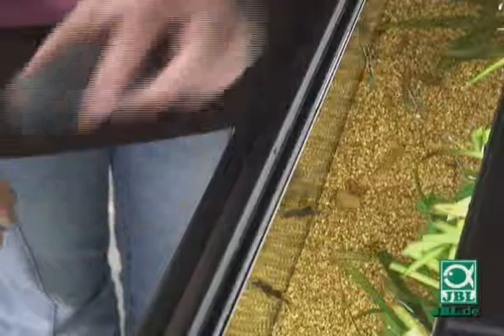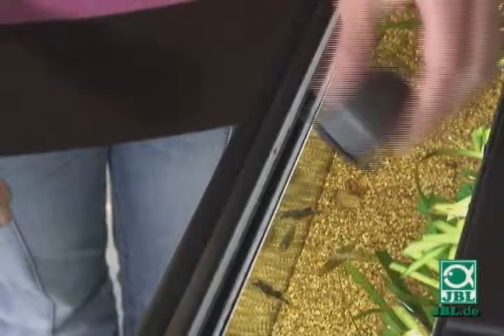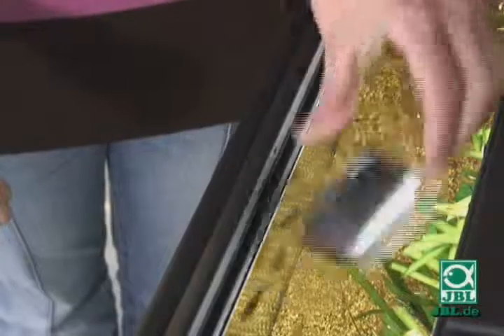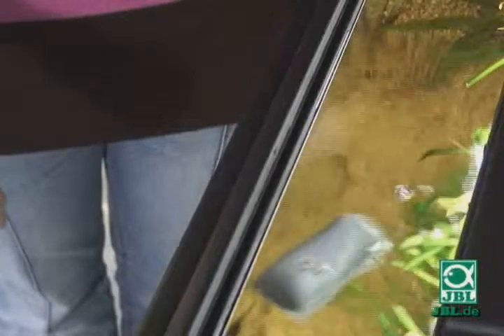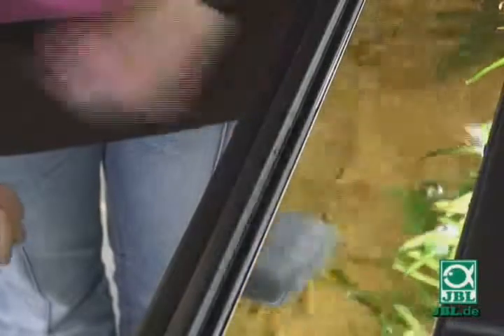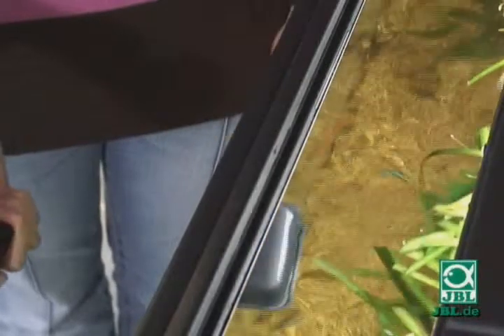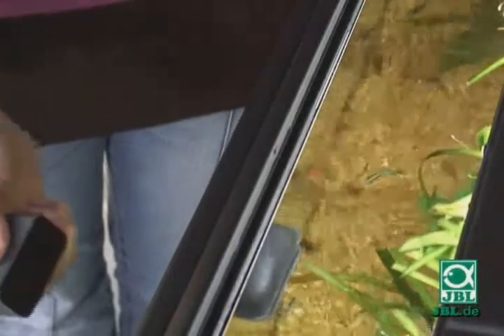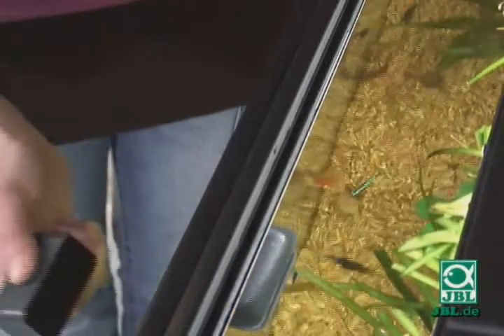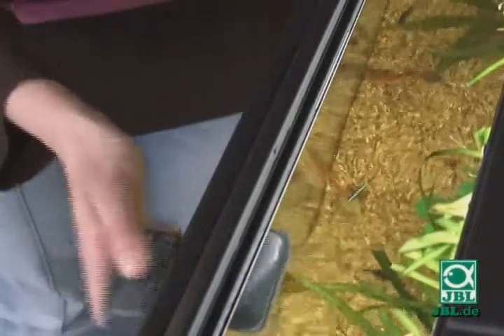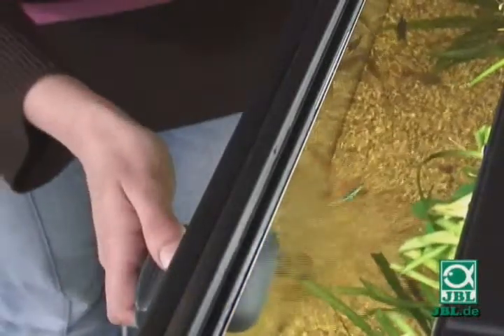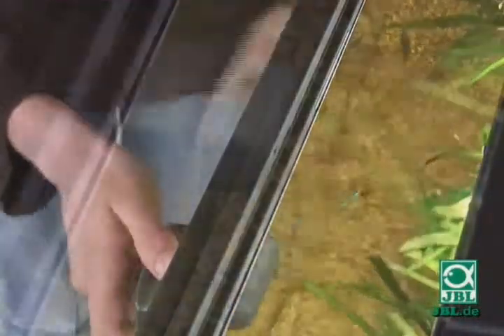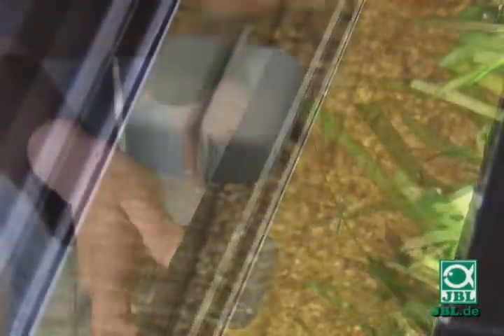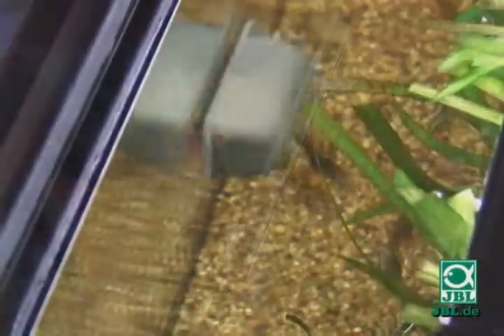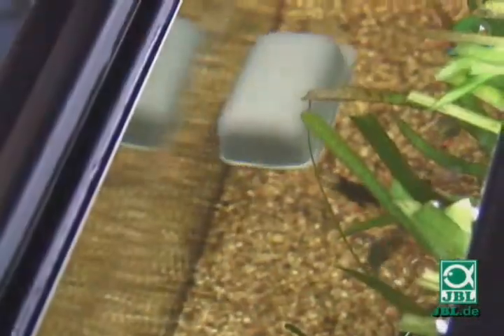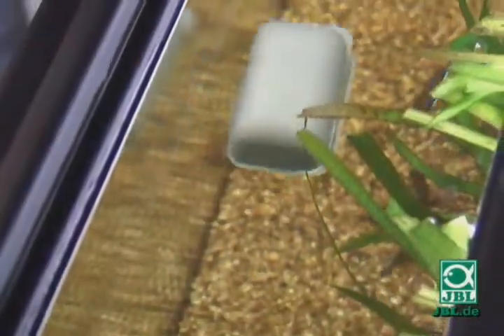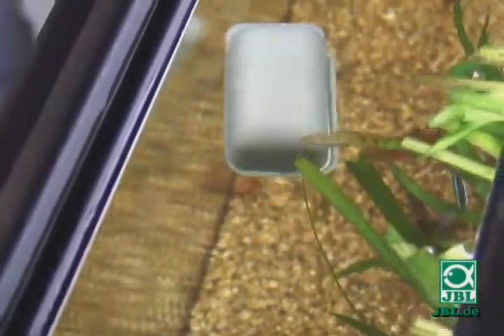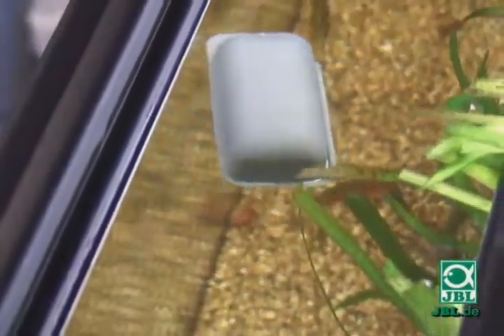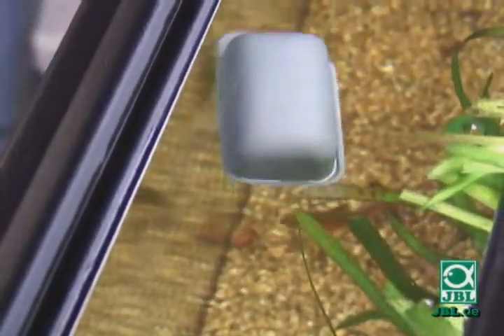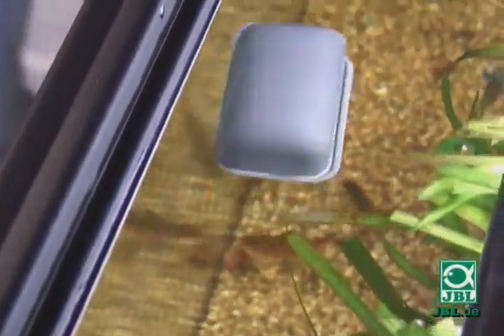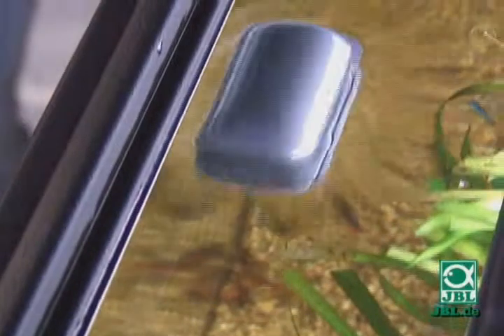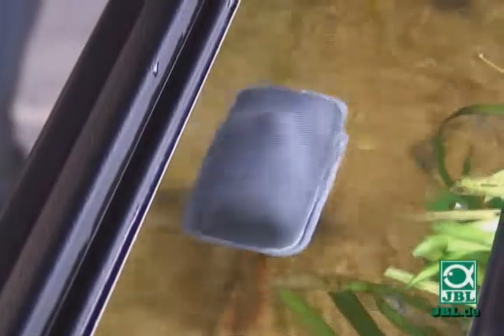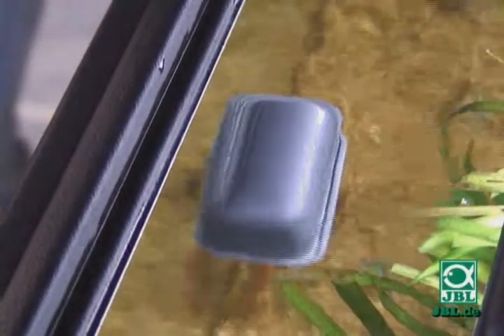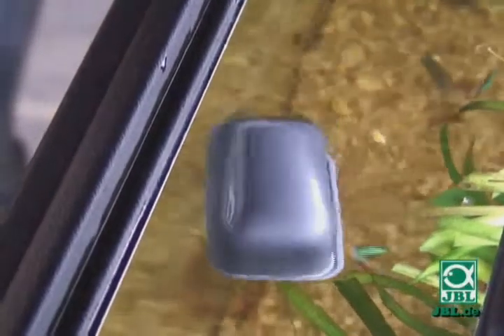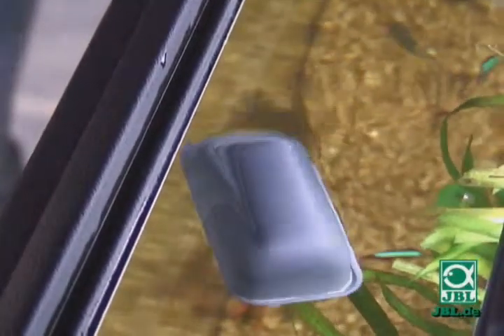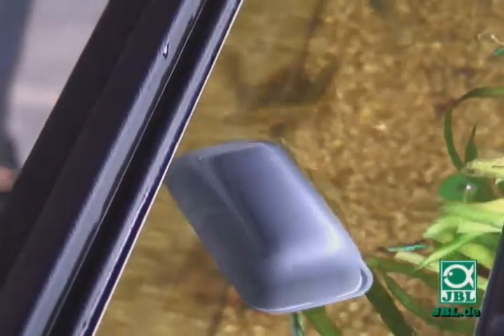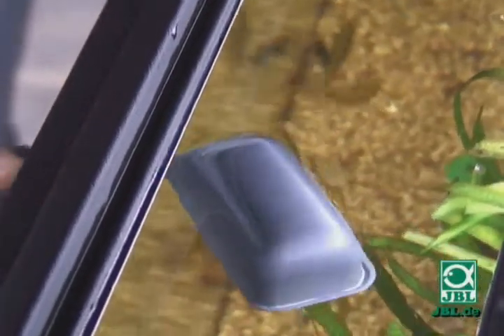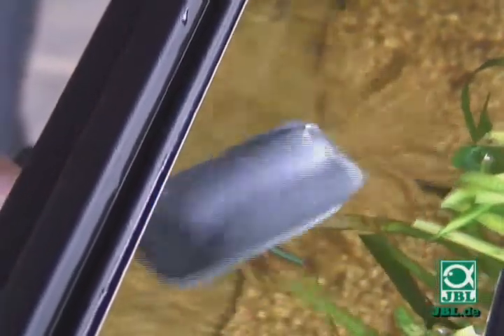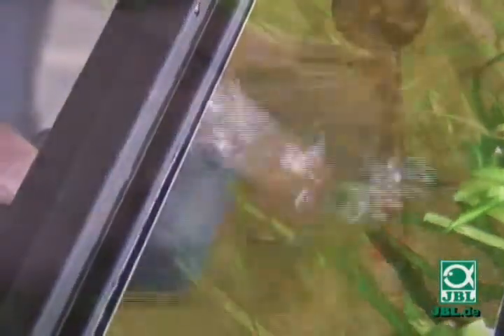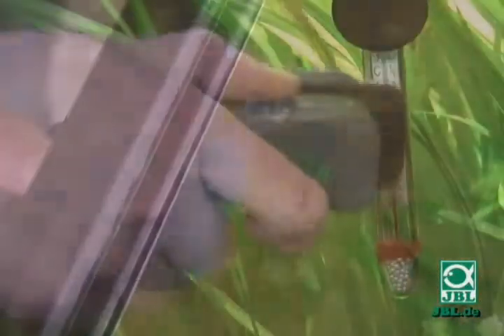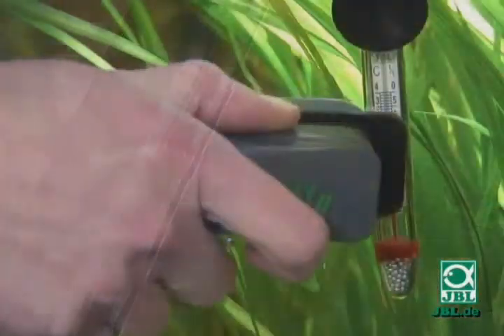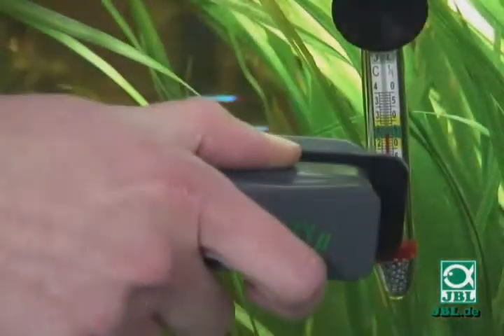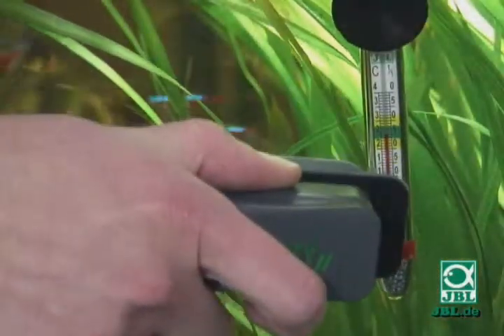Cleaning the glass in the aquarium with JBL Floaty is simple and fun. After all, even in a perfect aquarium, some algae will collect on the glass after a certain length of time.